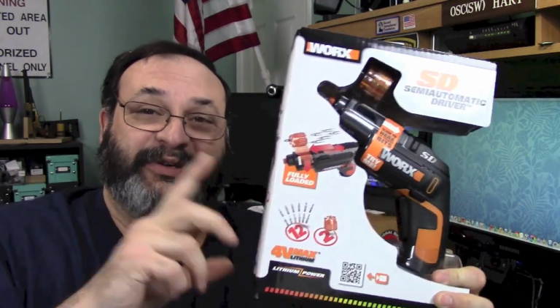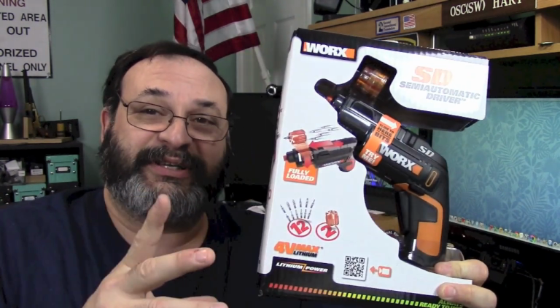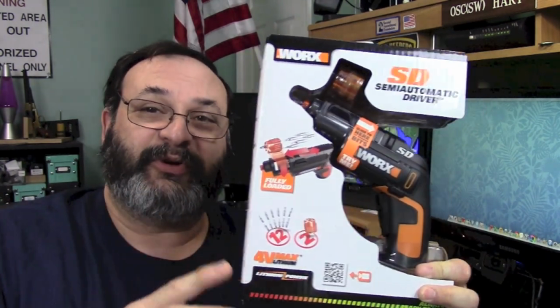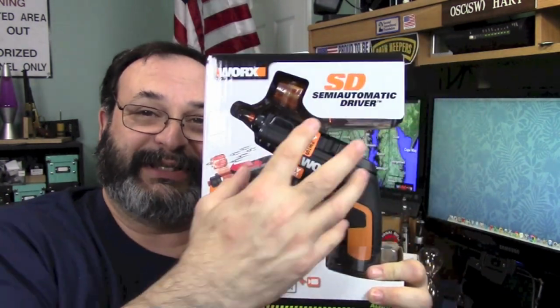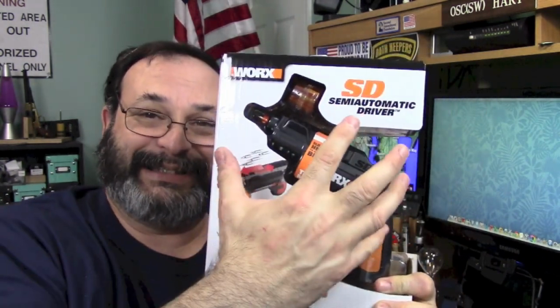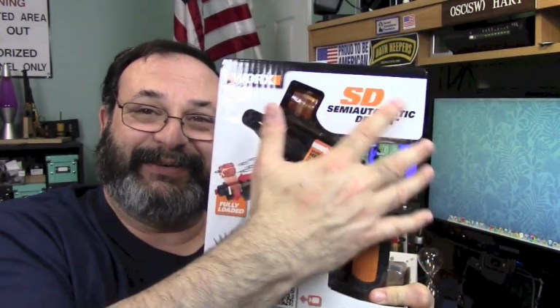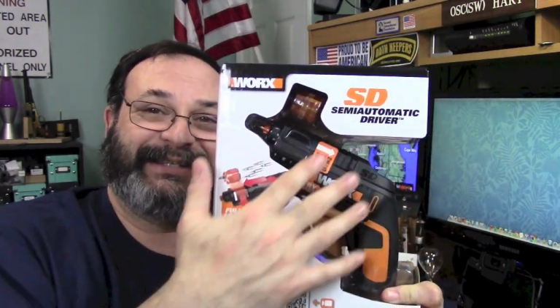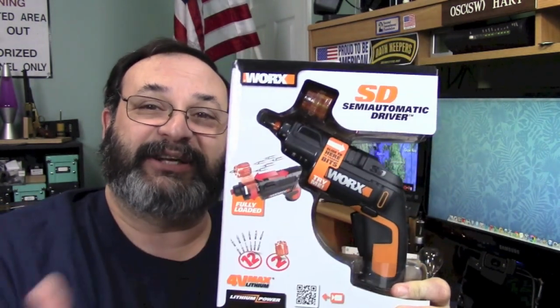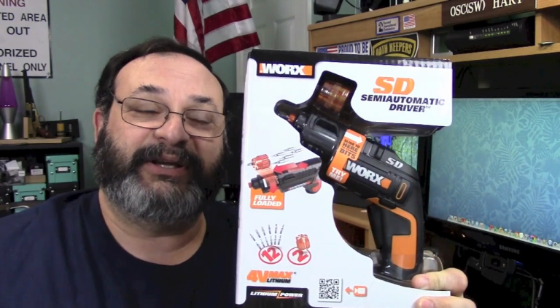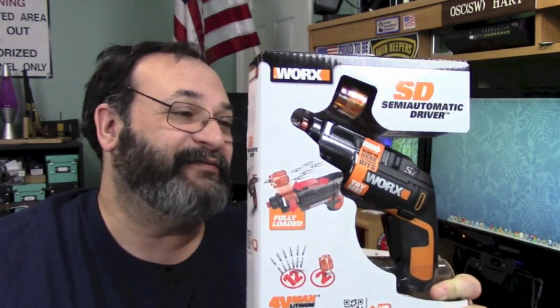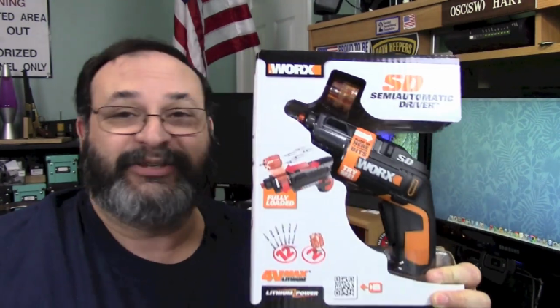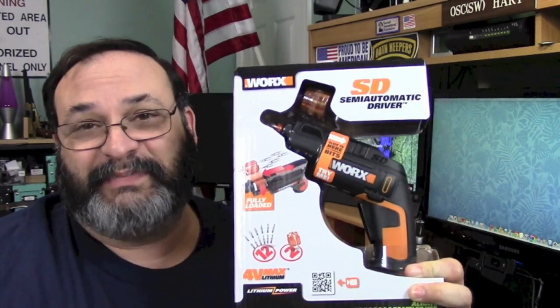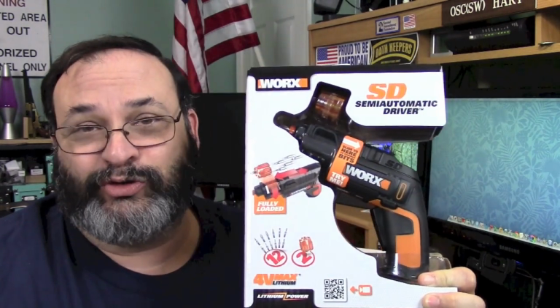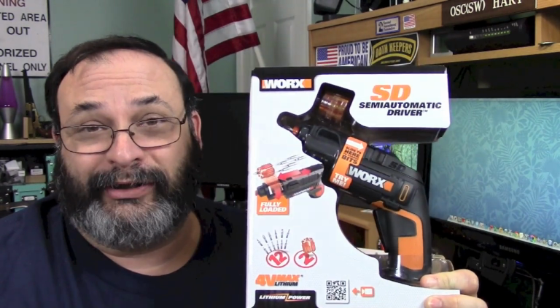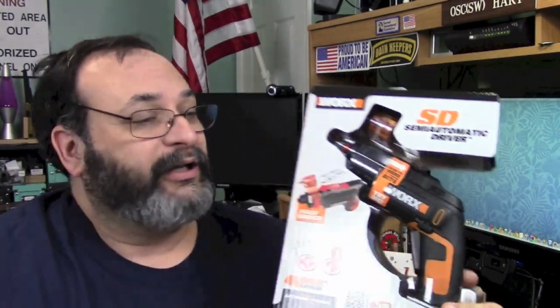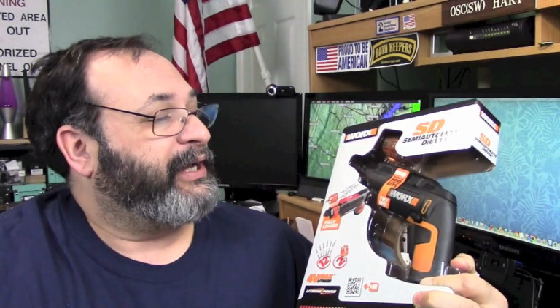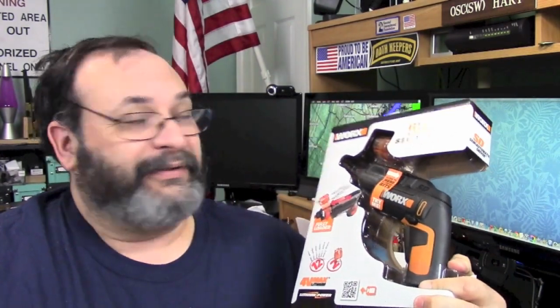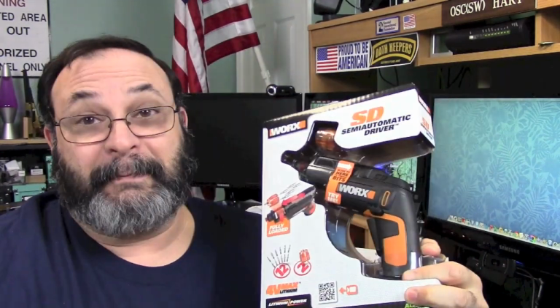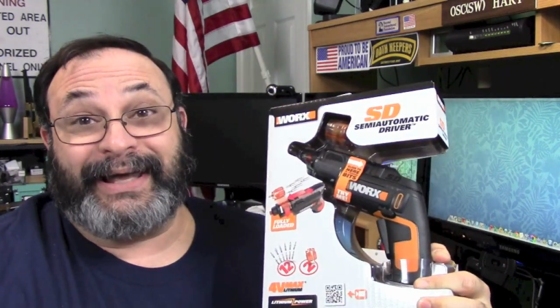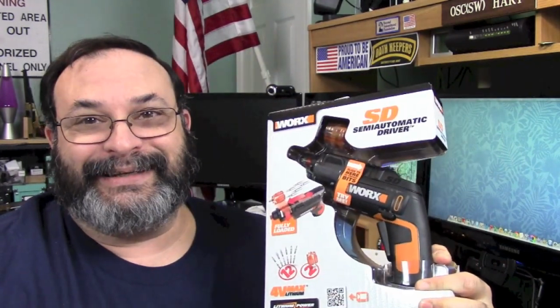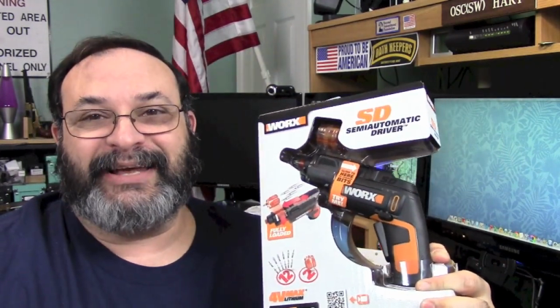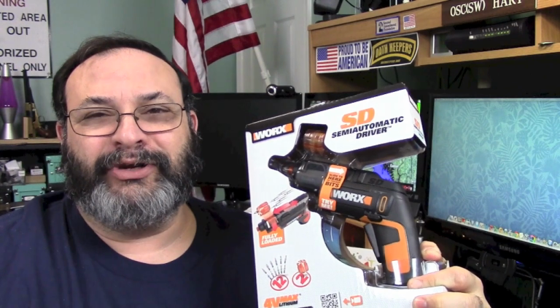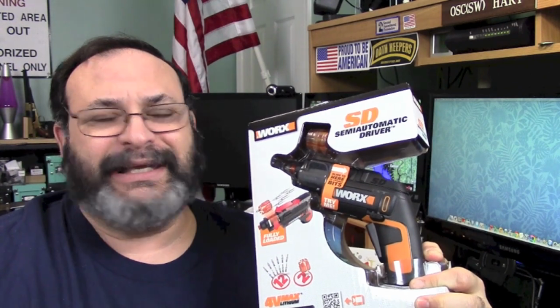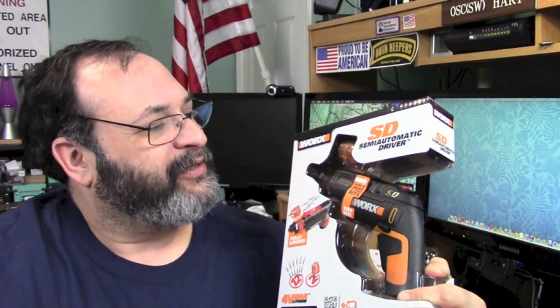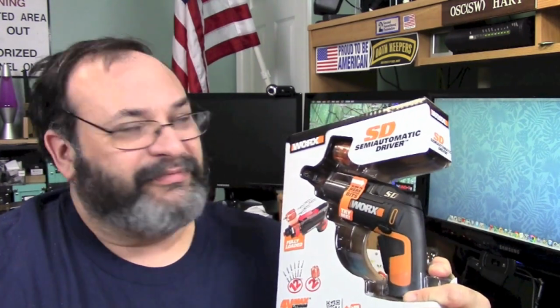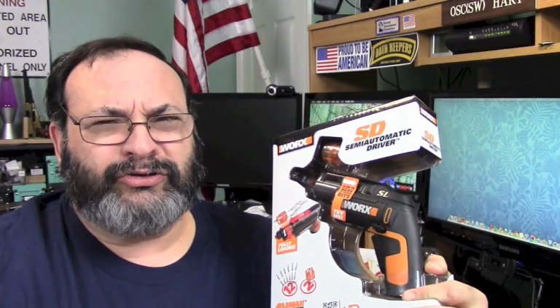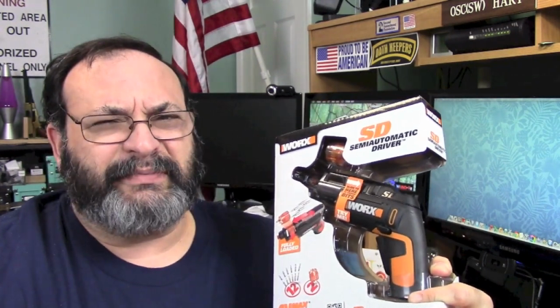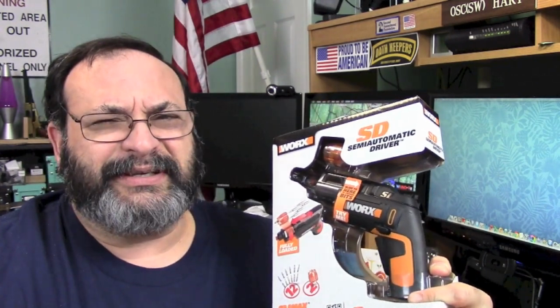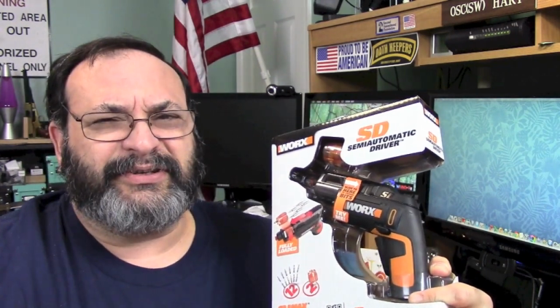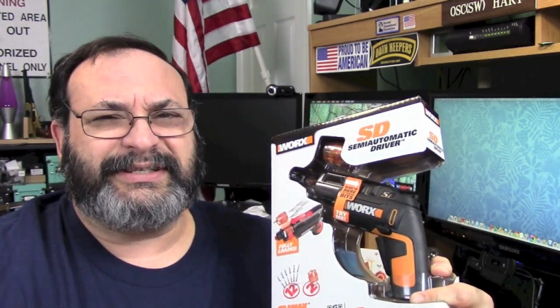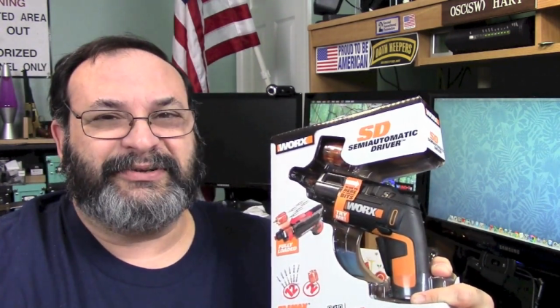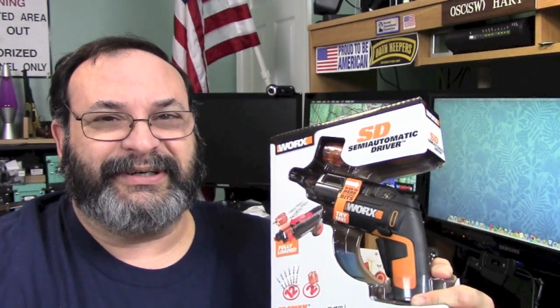Now I was looking for something smaller, but this is substantially bigger — it's almost as big as a drill. But it has some really neat tricks up its sleeve, so let's take a closer look.